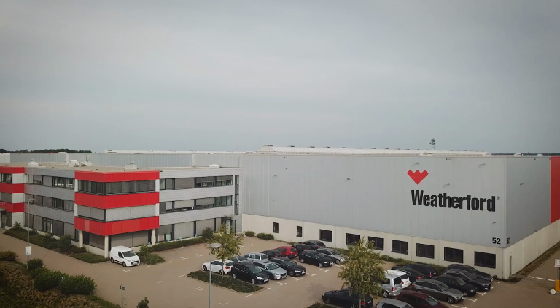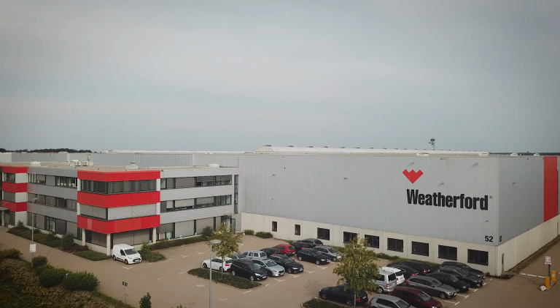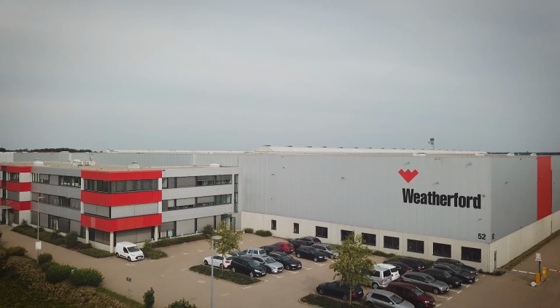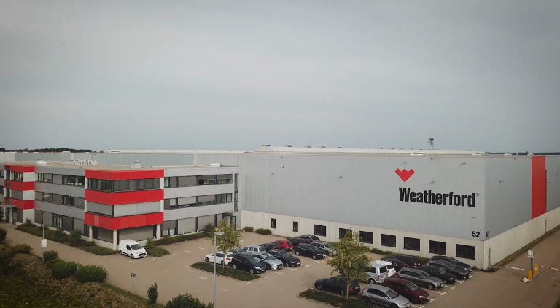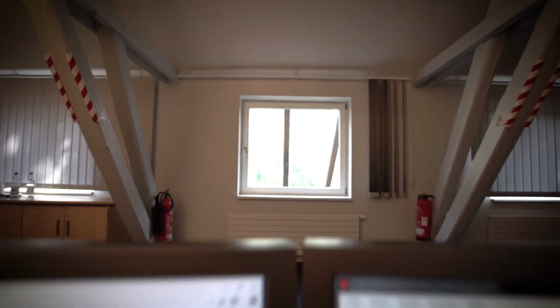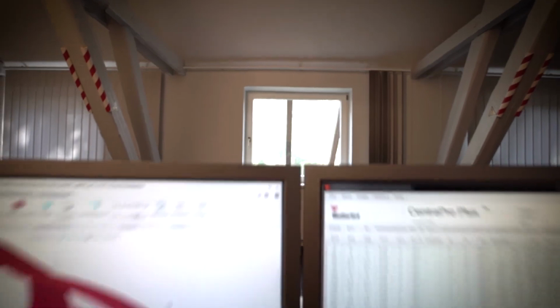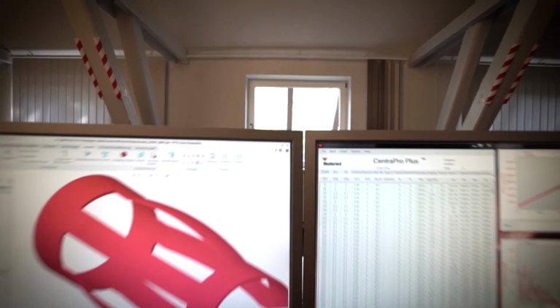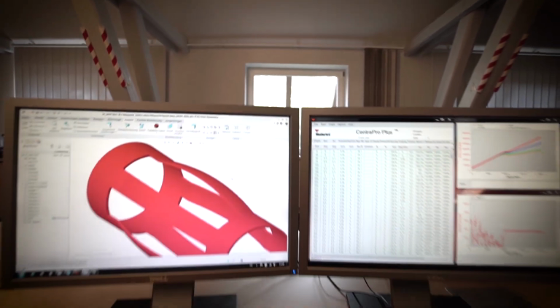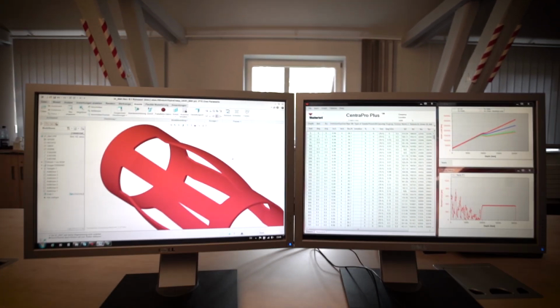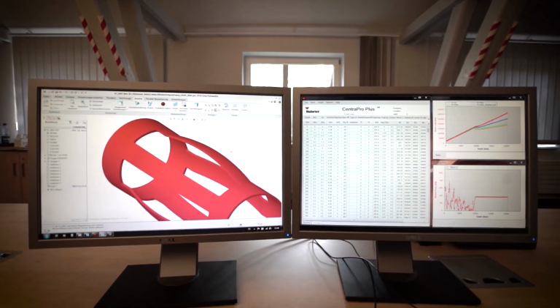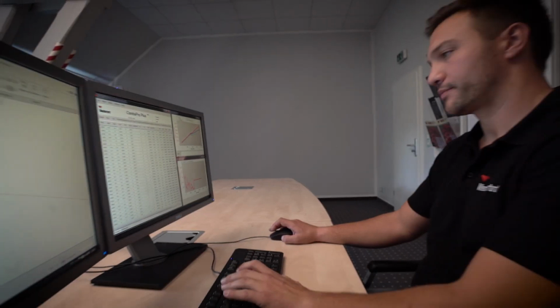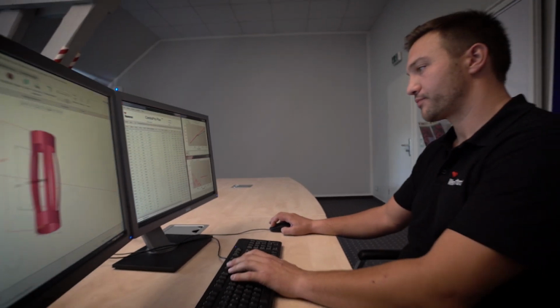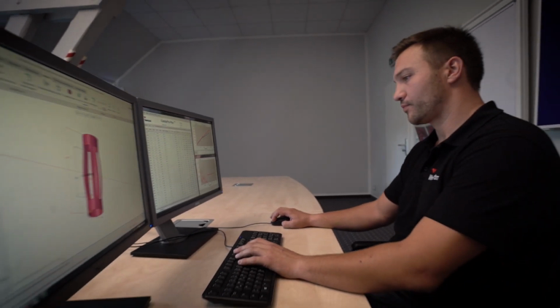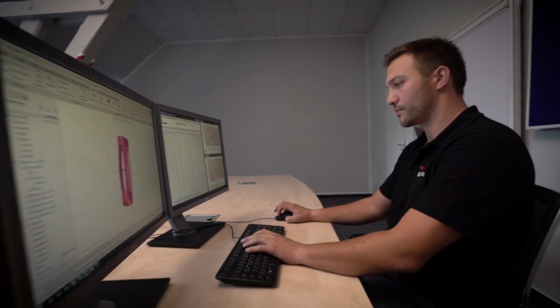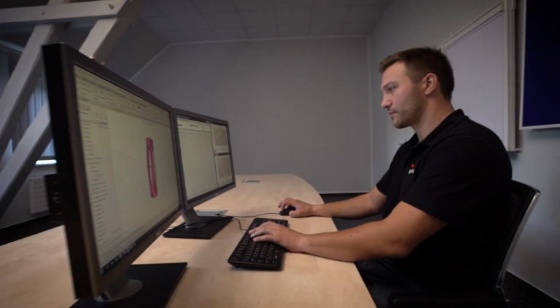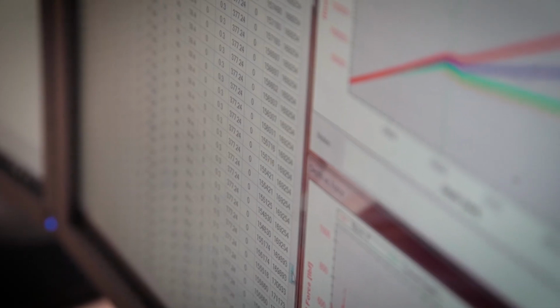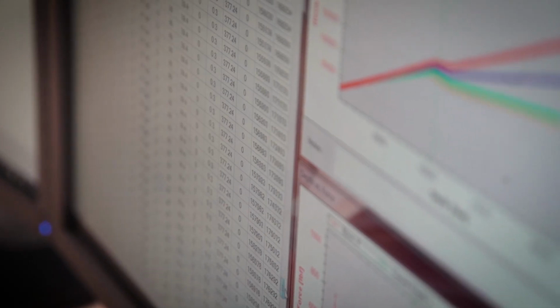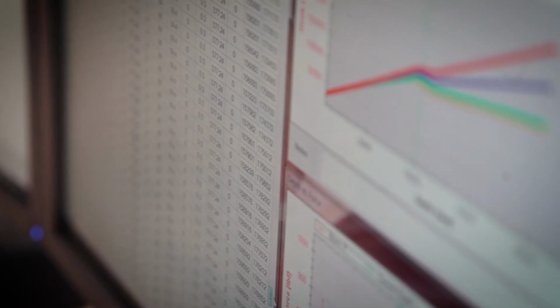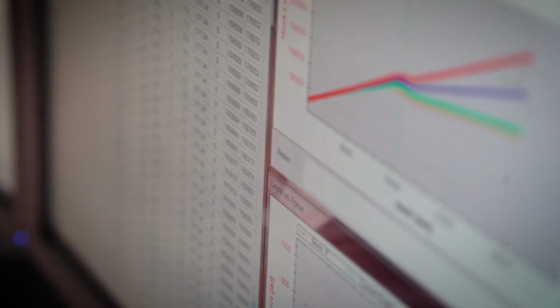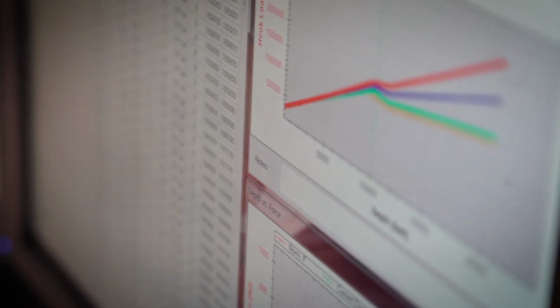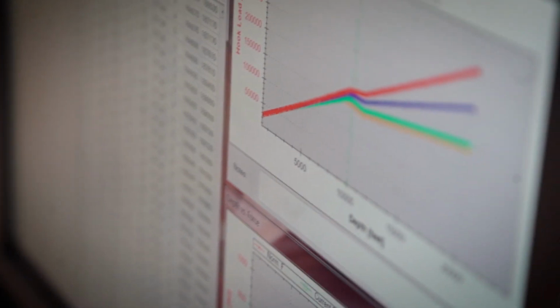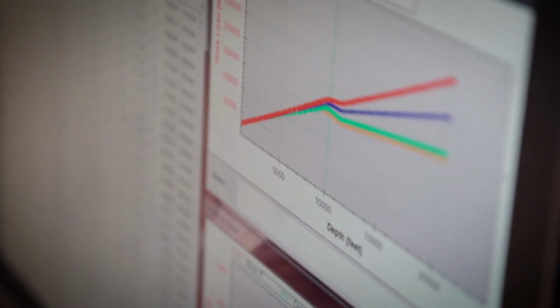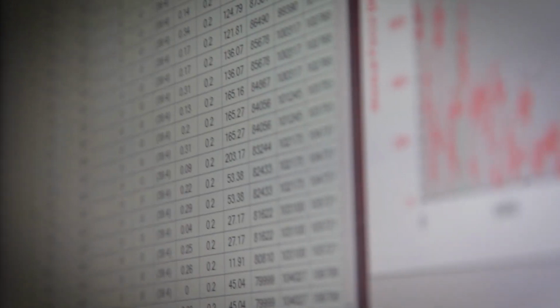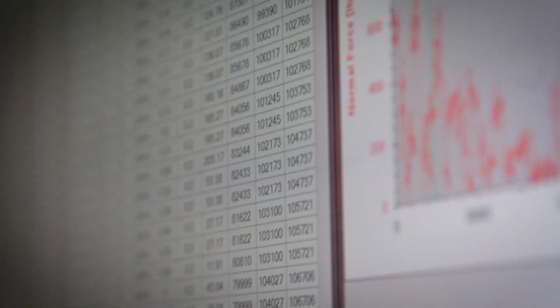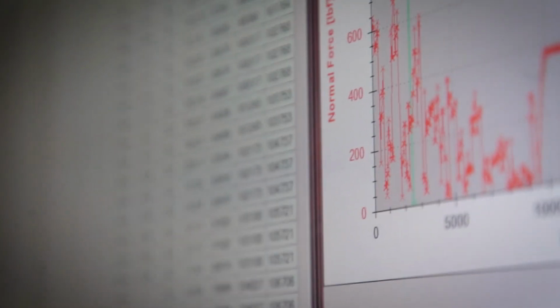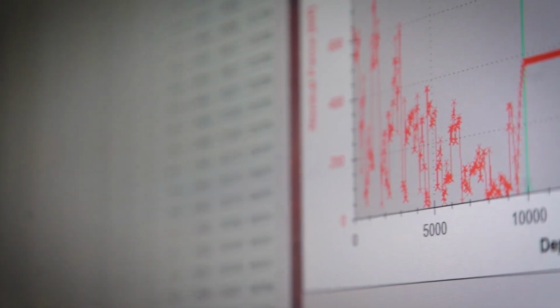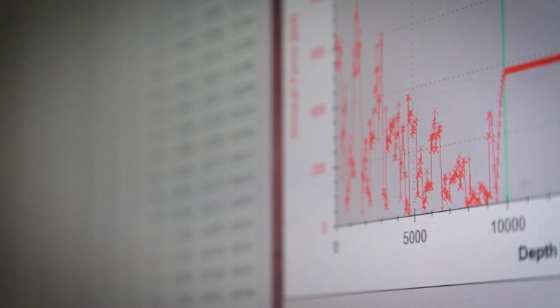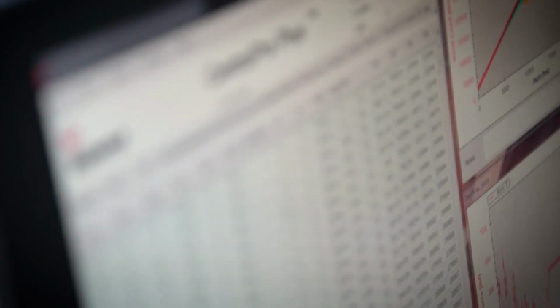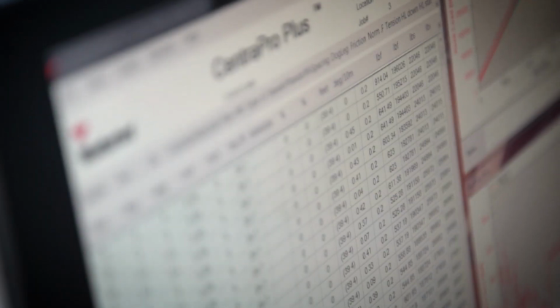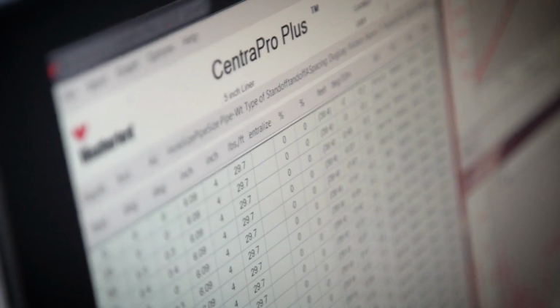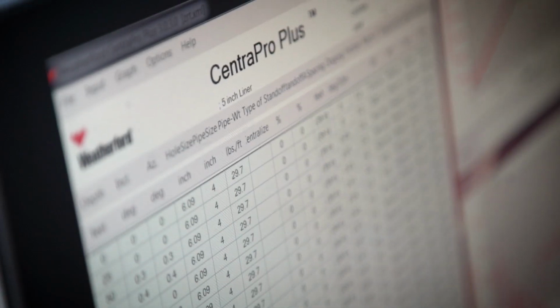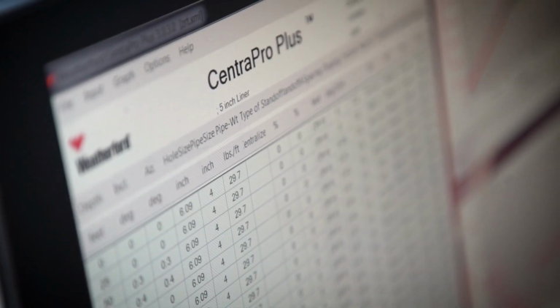At this facility, our engineers are able to determine the needed centralizer performance based on the customer's well trajectory by using our Central Pro Plus software, which allows for simulating the casing run up front.